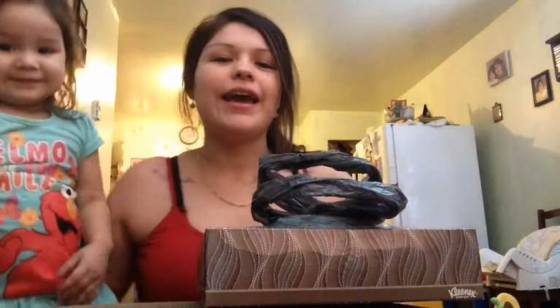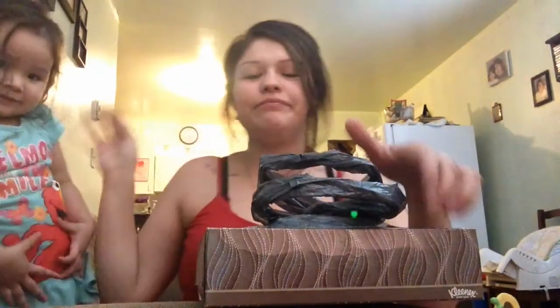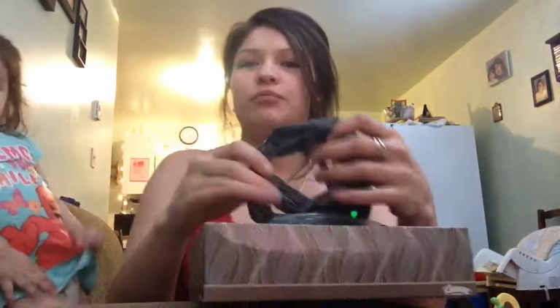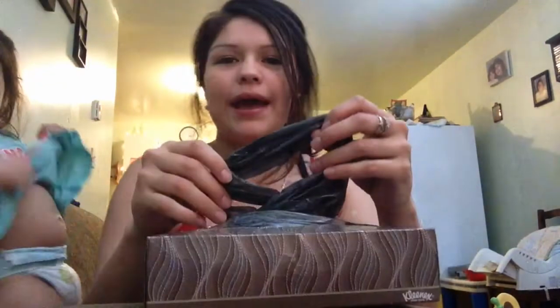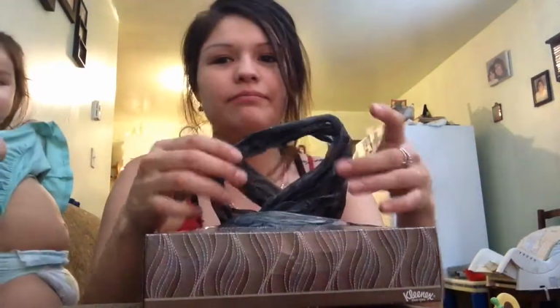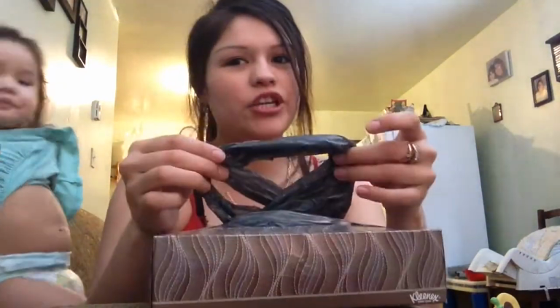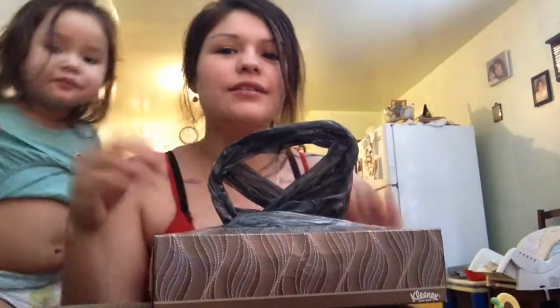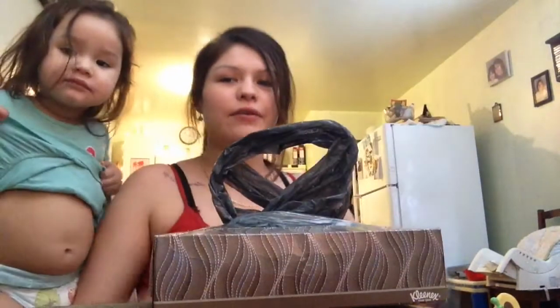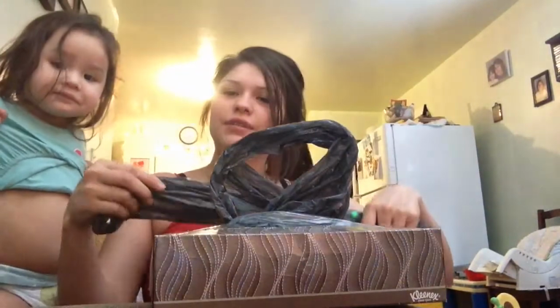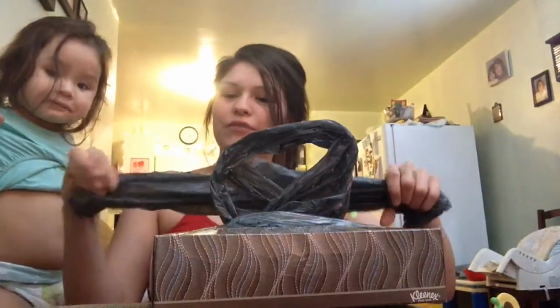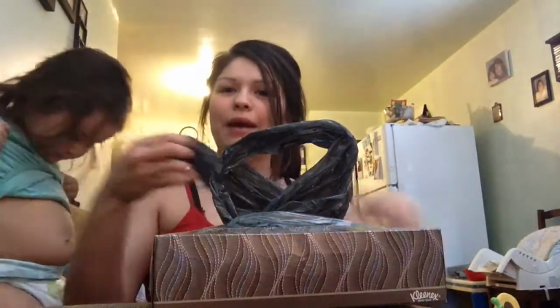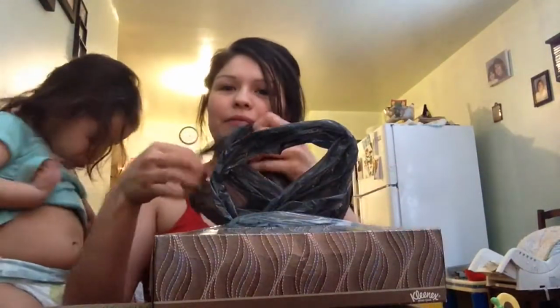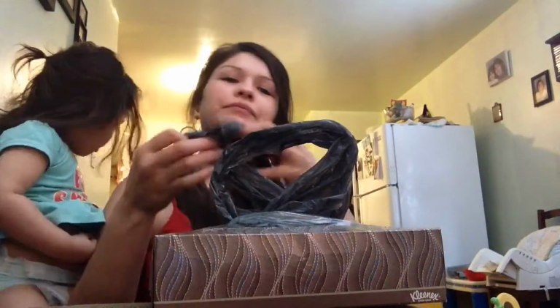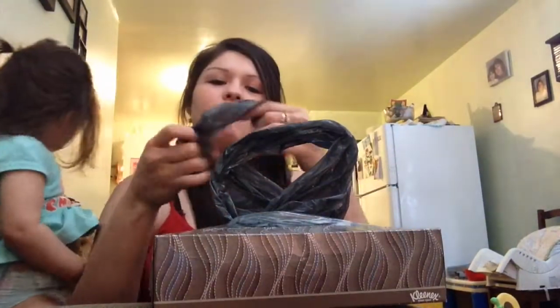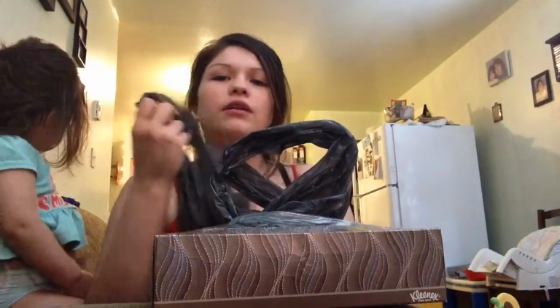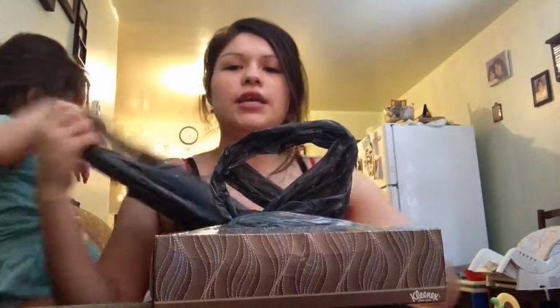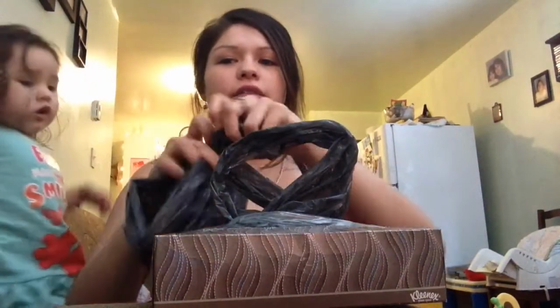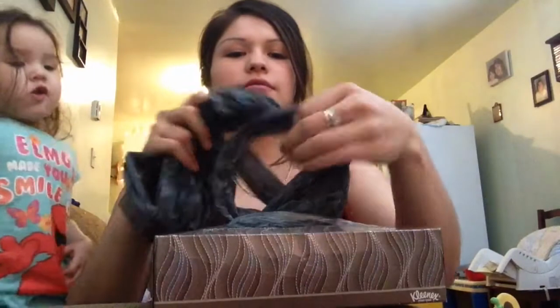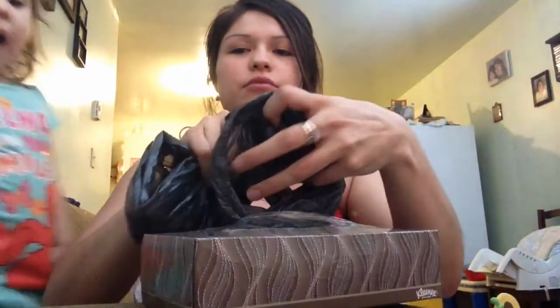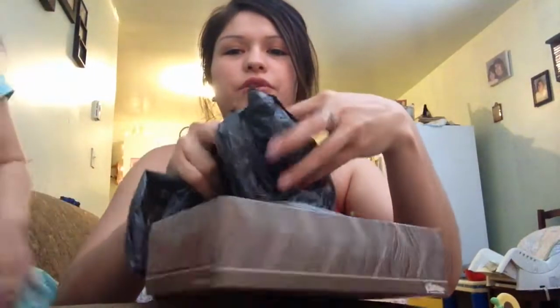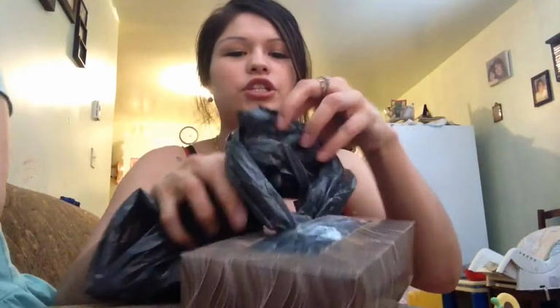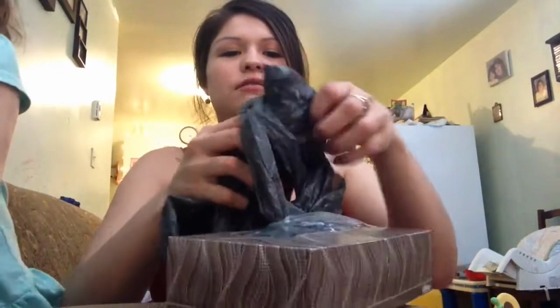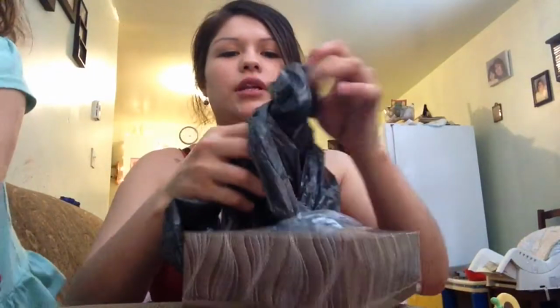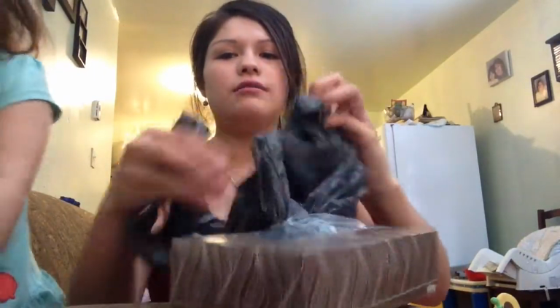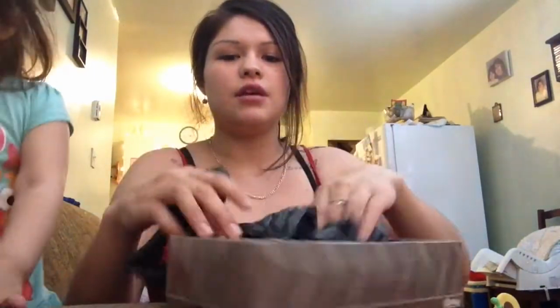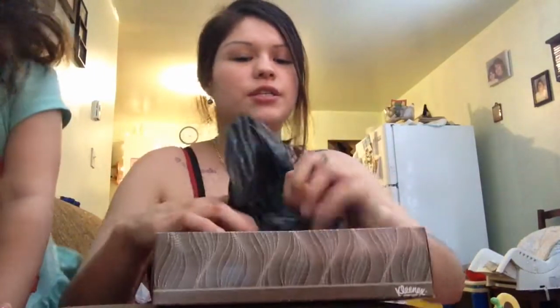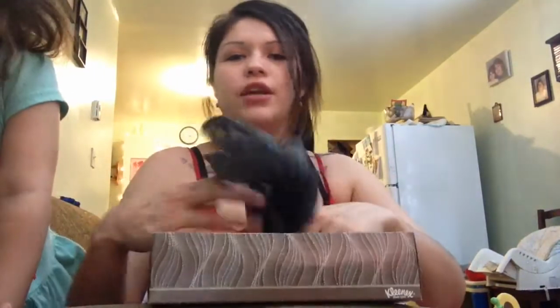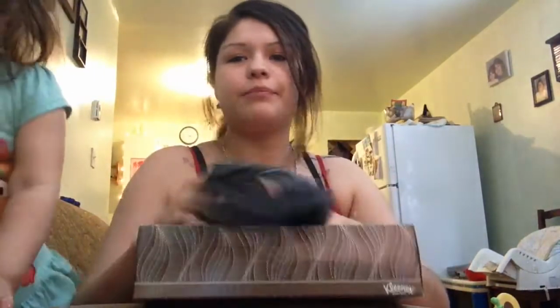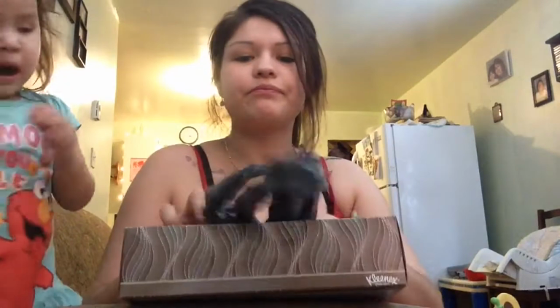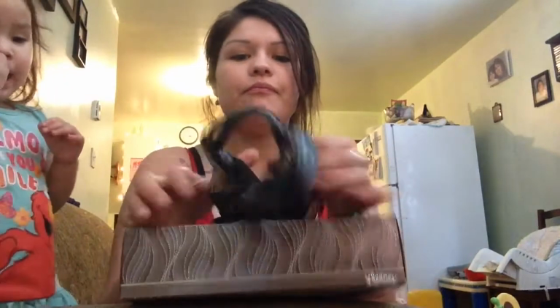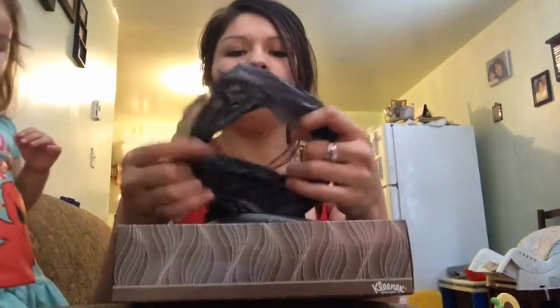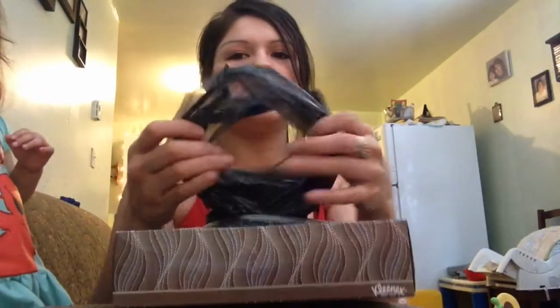Just put your bag in. Make sure your handle's sticking out. Take the regular bag, take the end of it, put it through and just fold it a little, and just stick it right in. That's it.